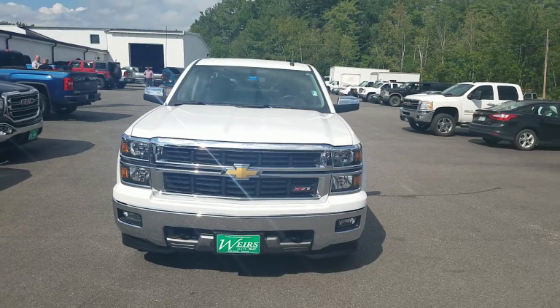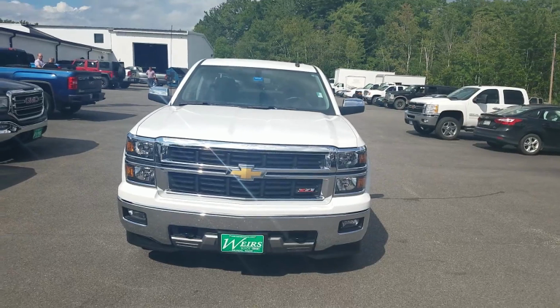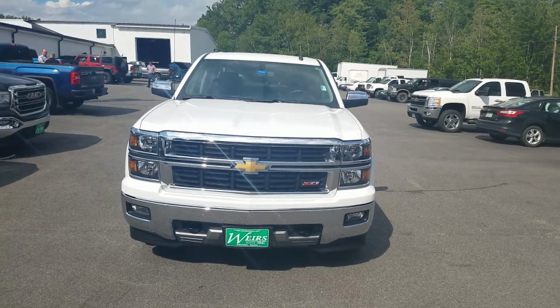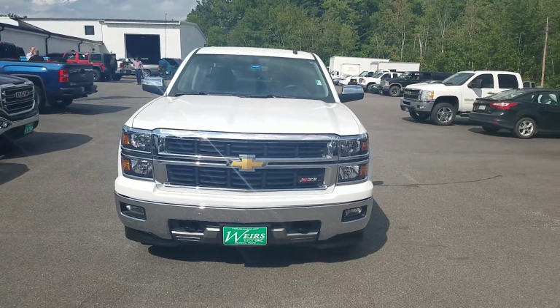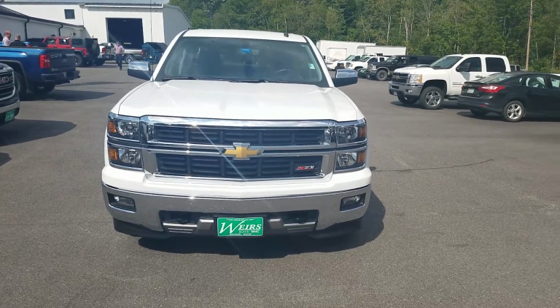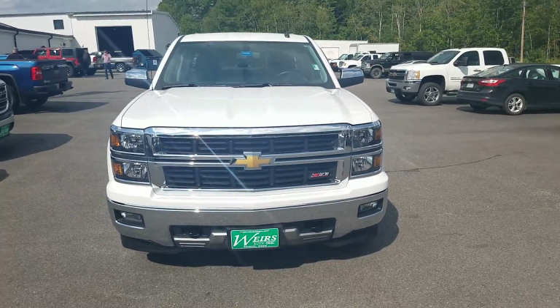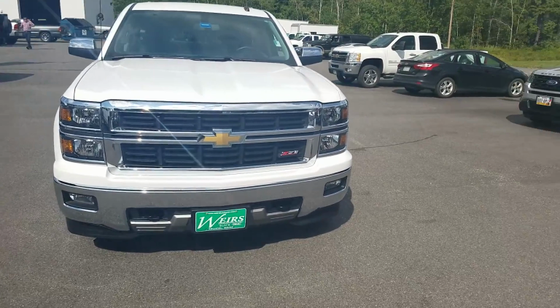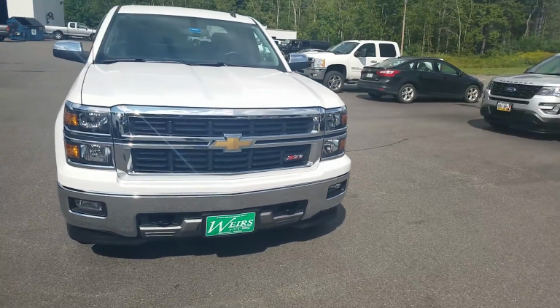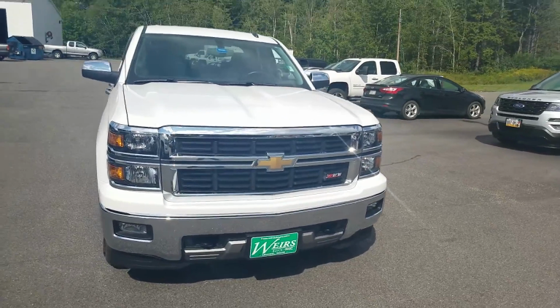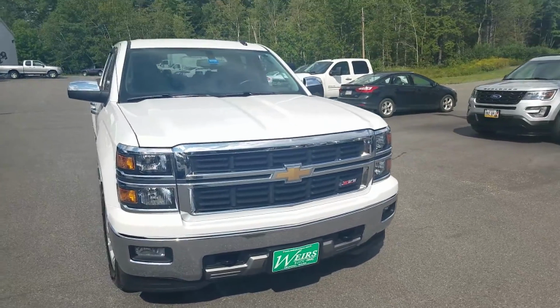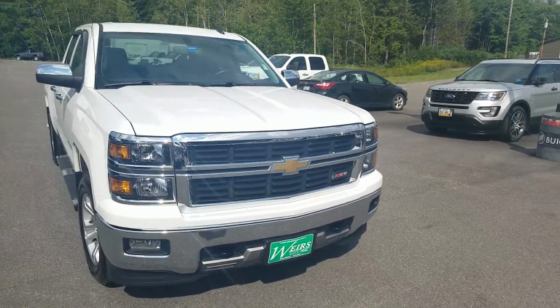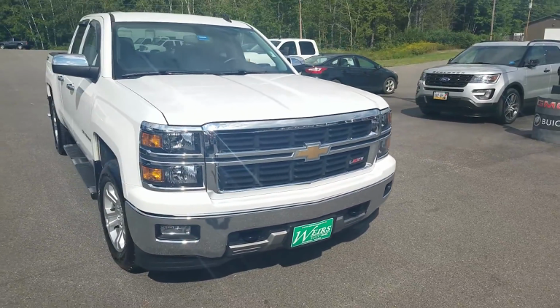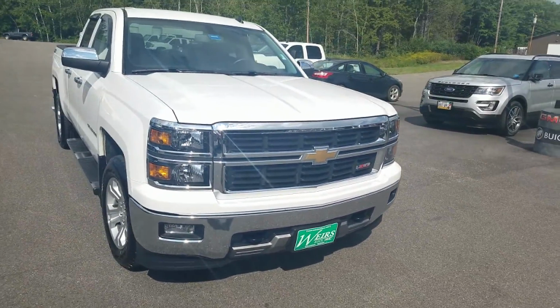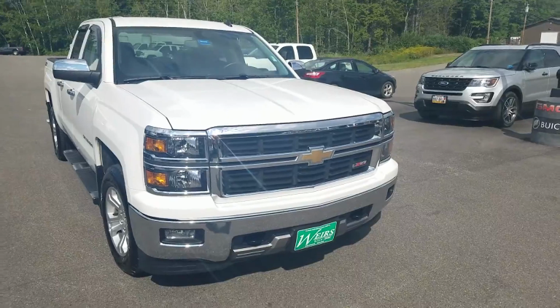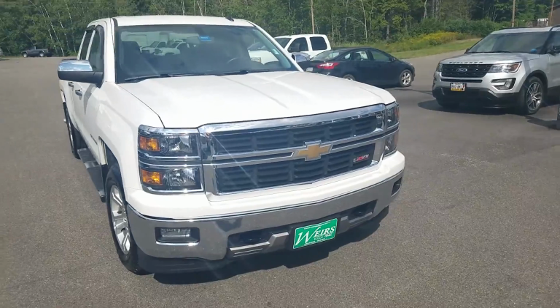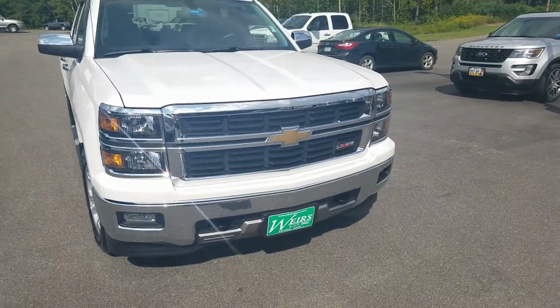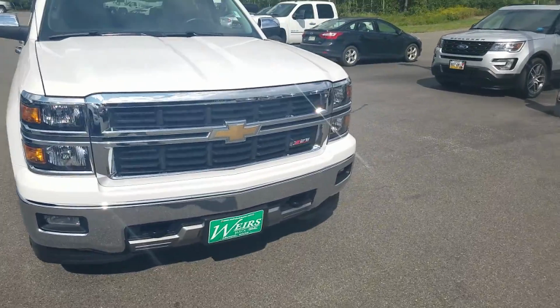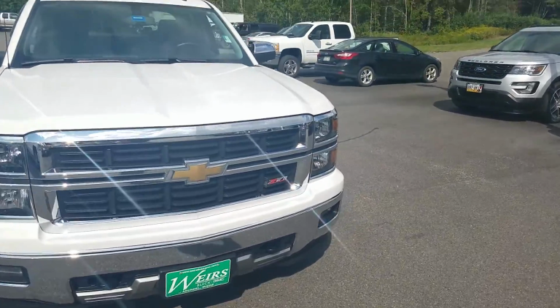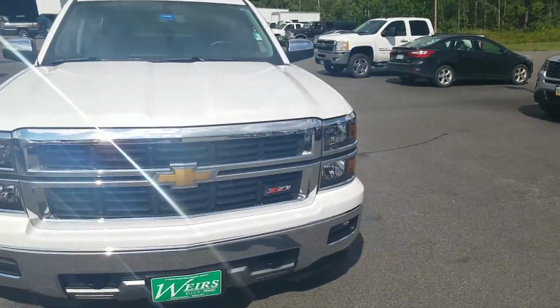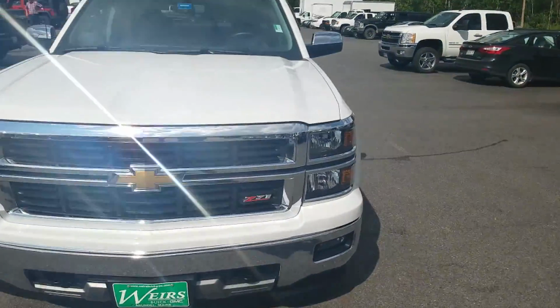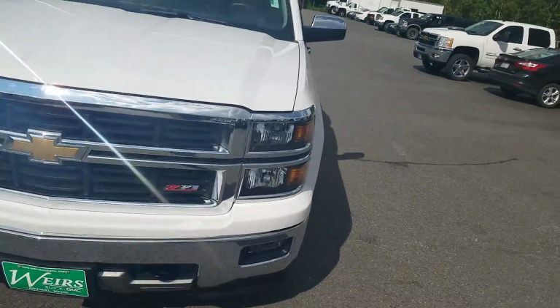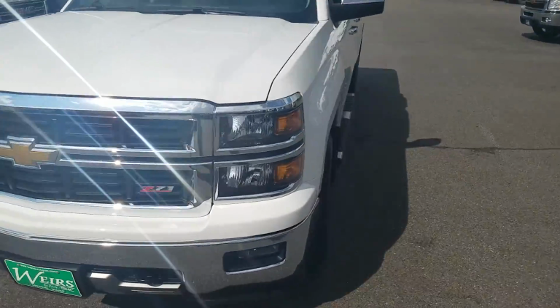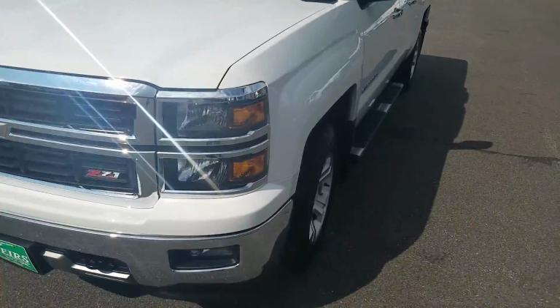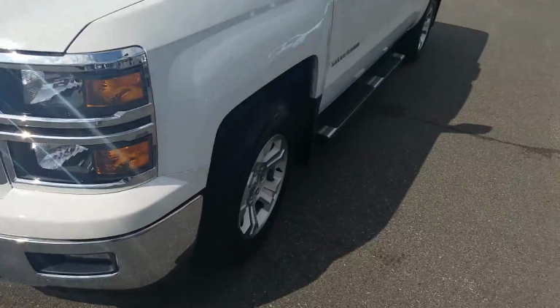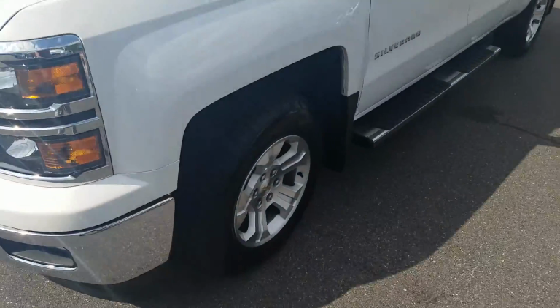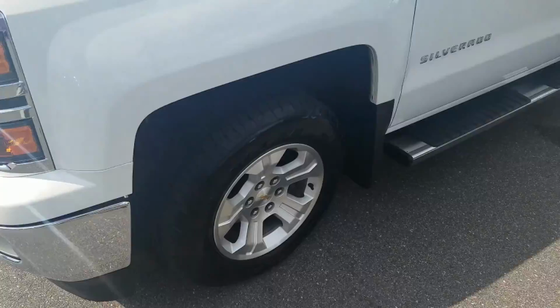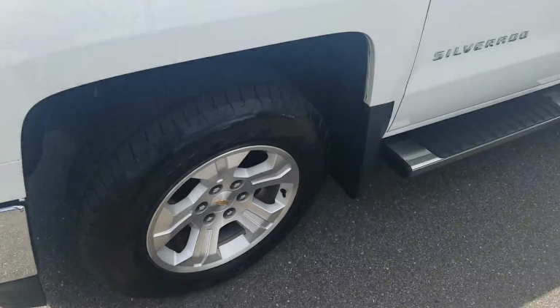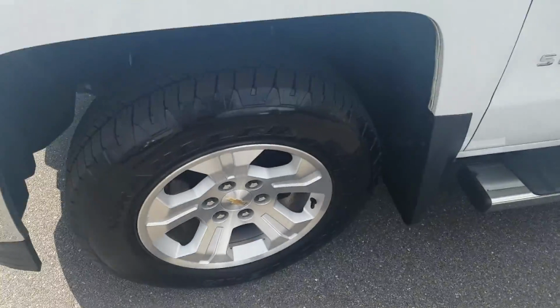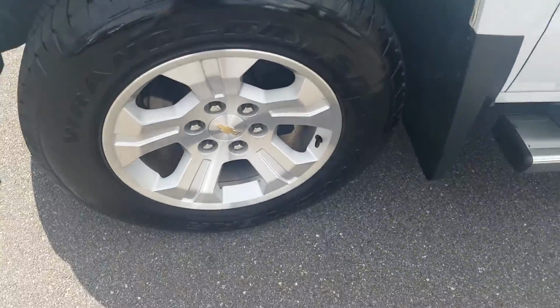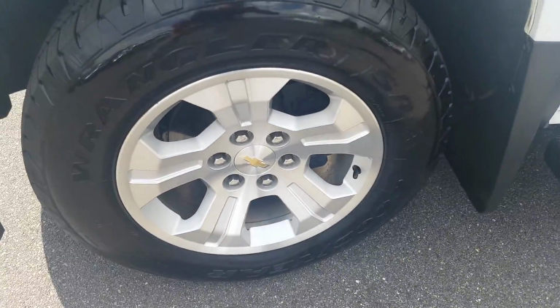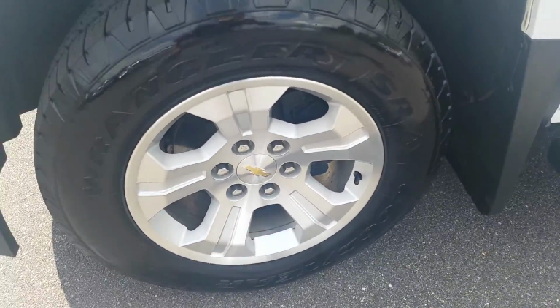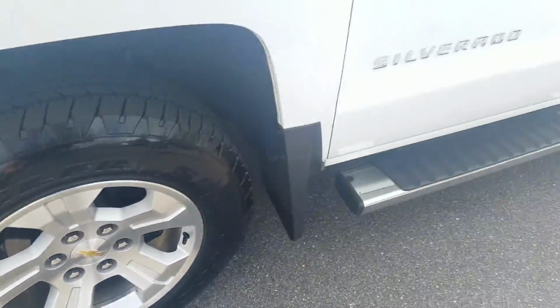Good afternoon. Thanks for taking a minute to take a look at some of our used inventory over here at Weir's Buick GMC. Just wanted to take a quick walk around video of this 2014 Chevy Silverado 1500 that we have here in stock. Let me tell you, this is a pretty one.